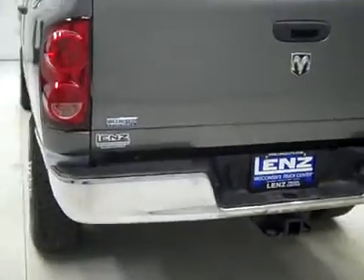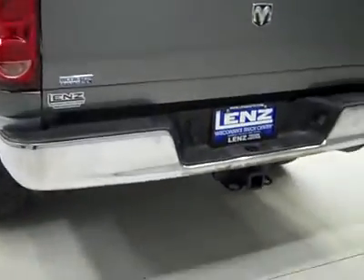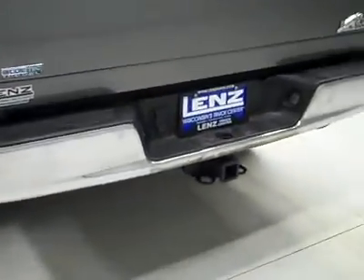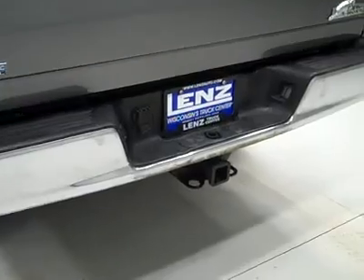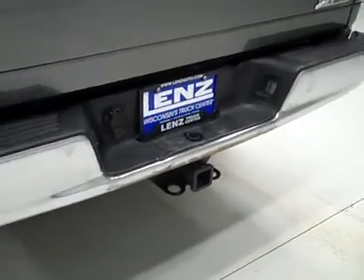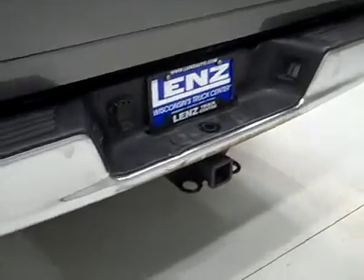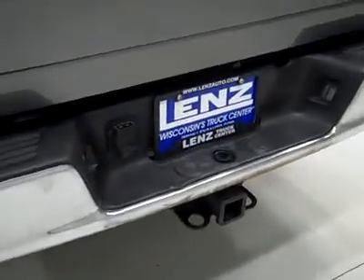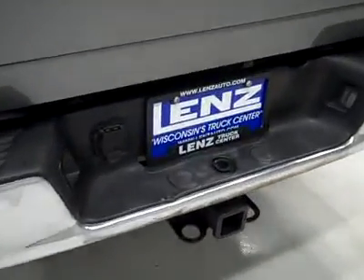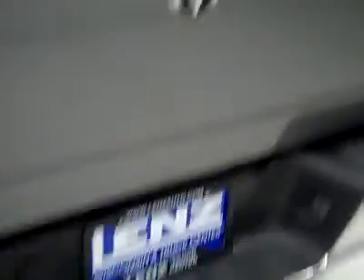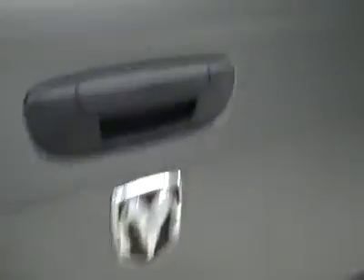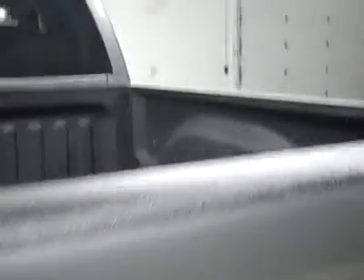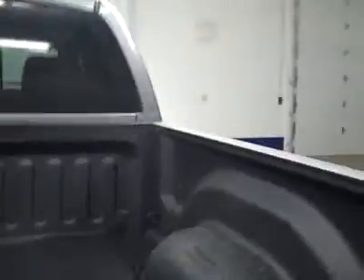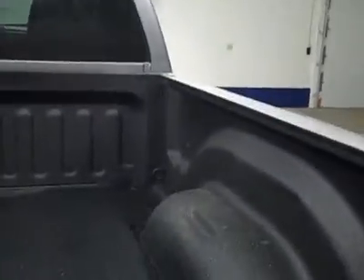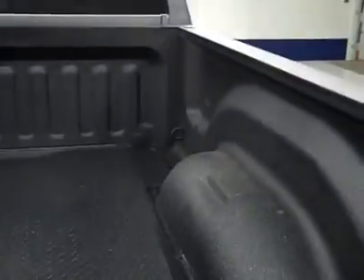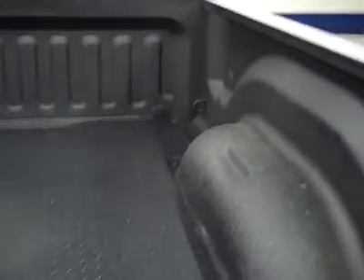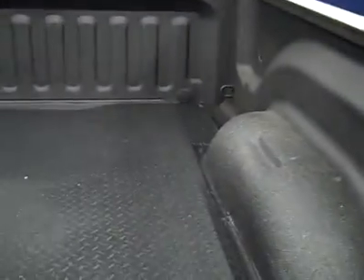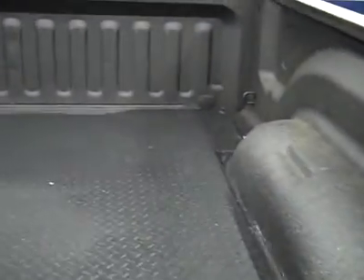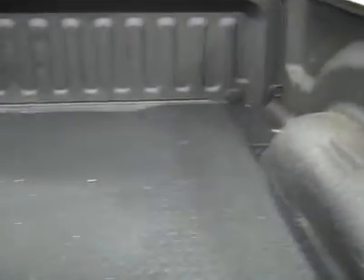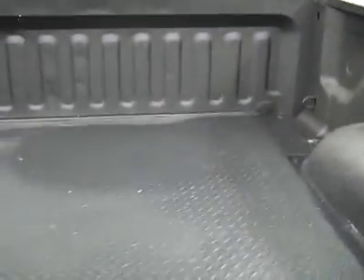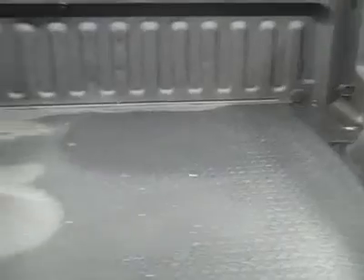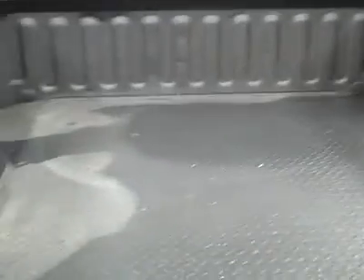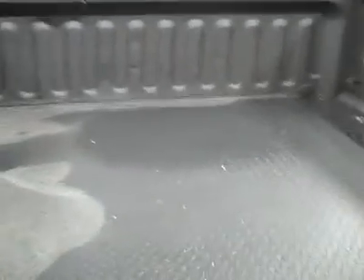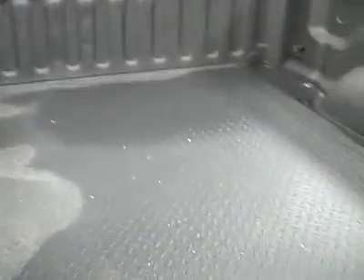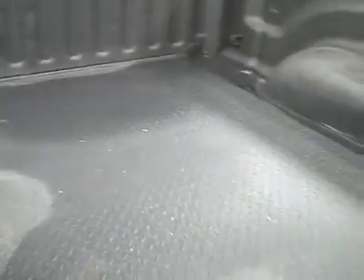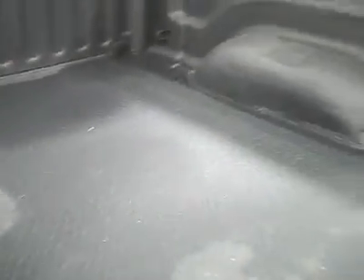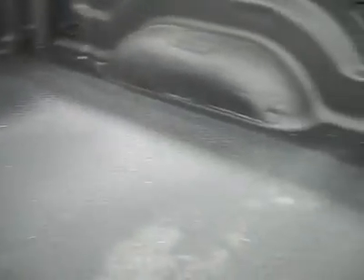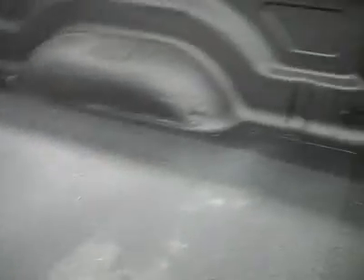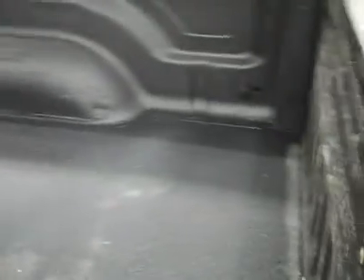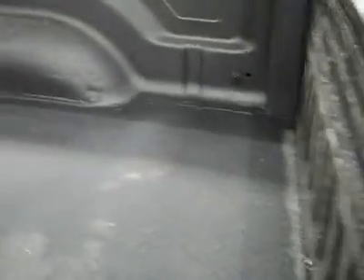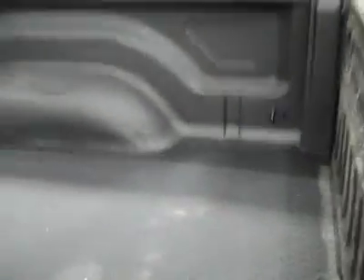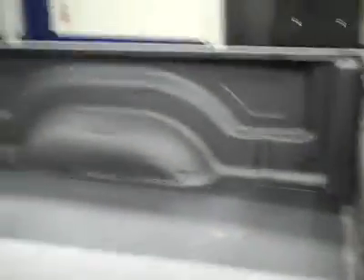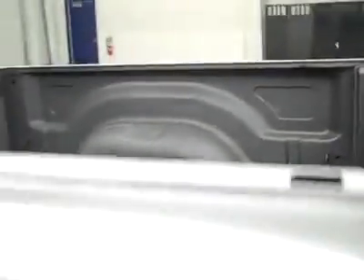There's a hitch, transmission cooler and wiring as part of the towing package. The bed itself has a spray-in bed liner that looks like it's holding up very well.